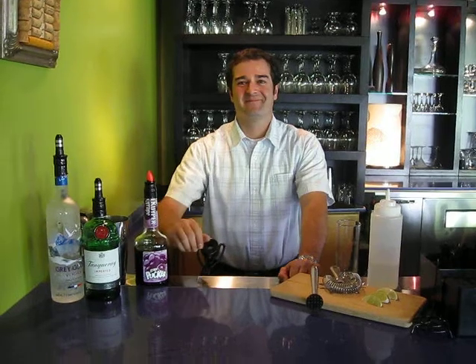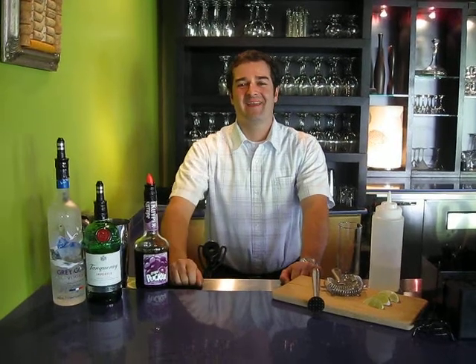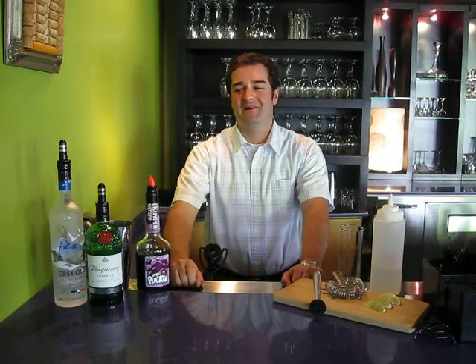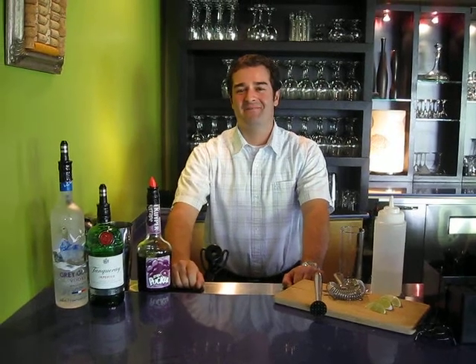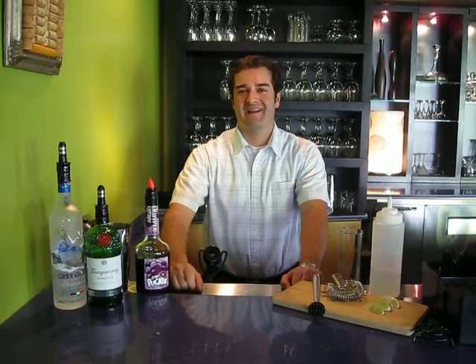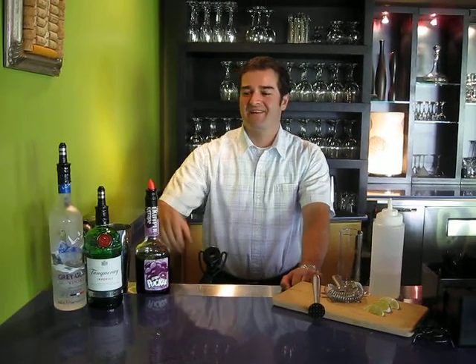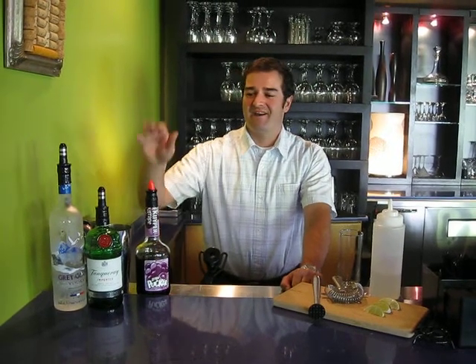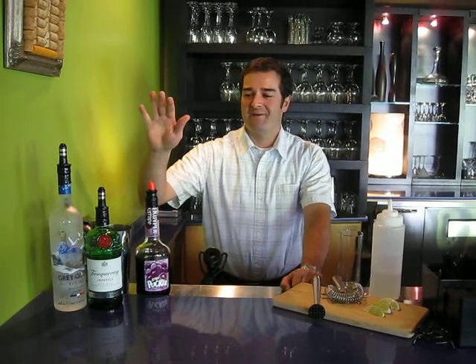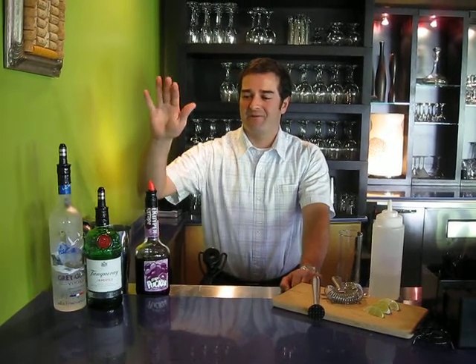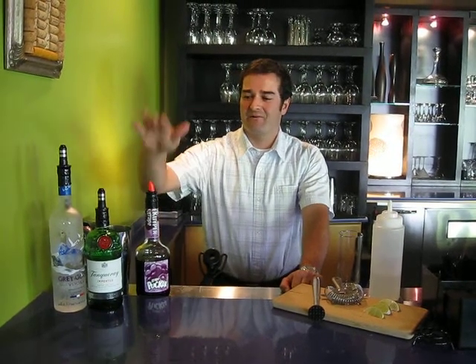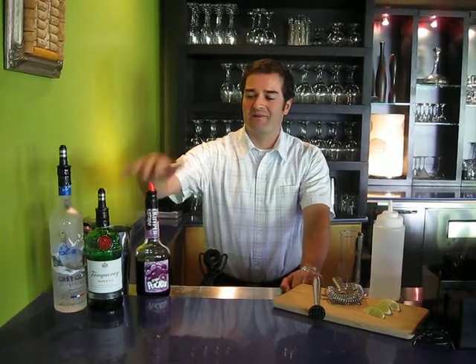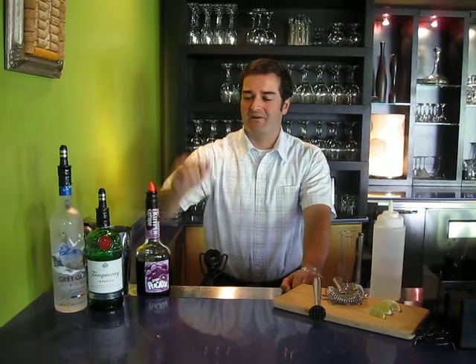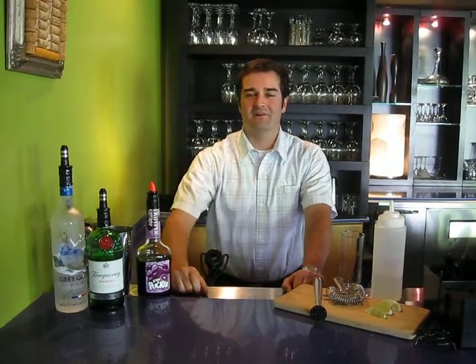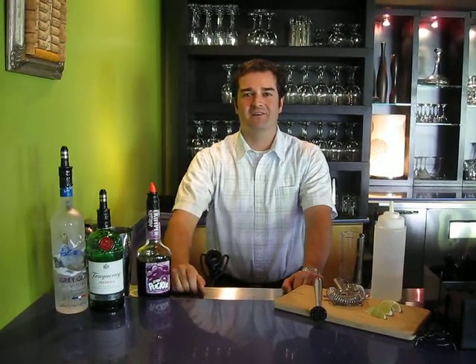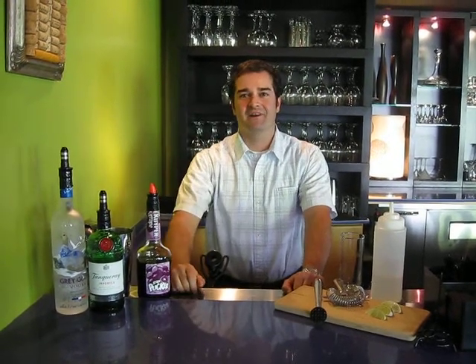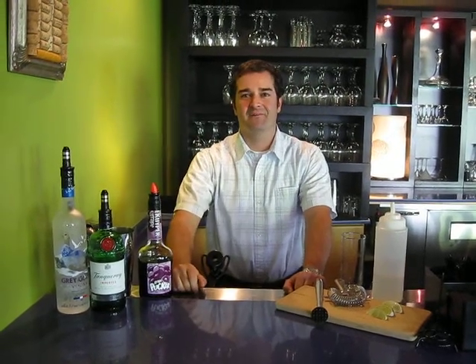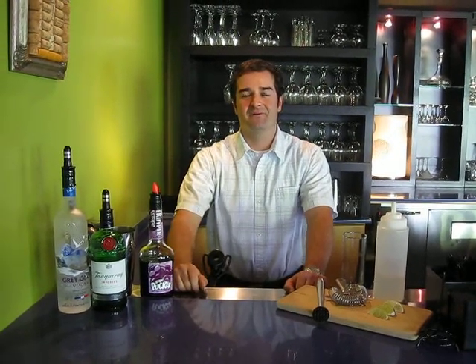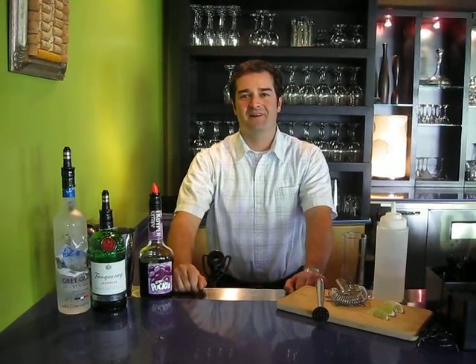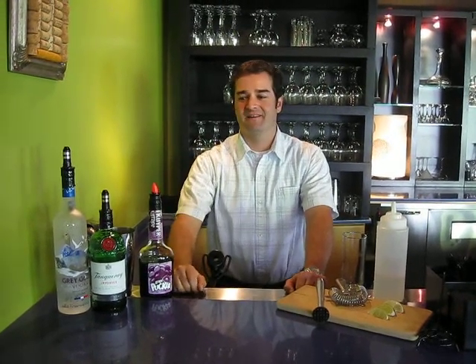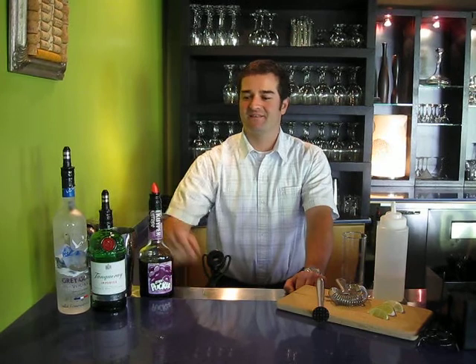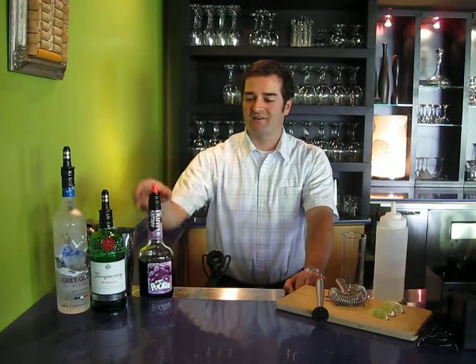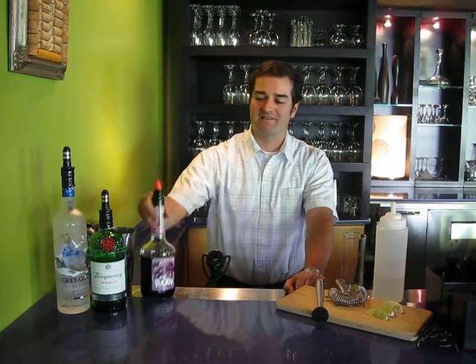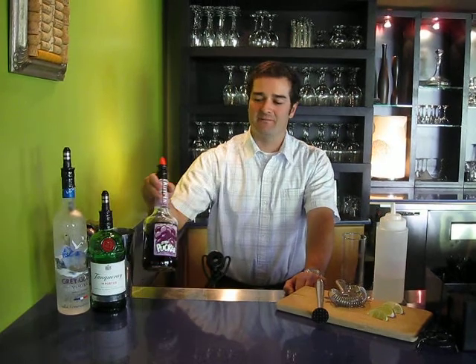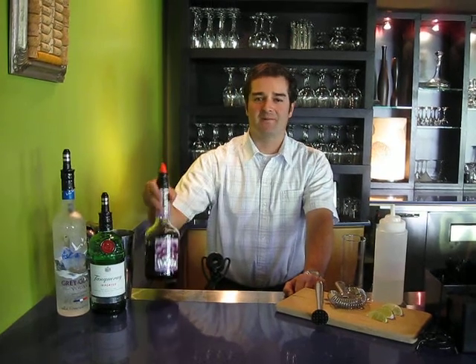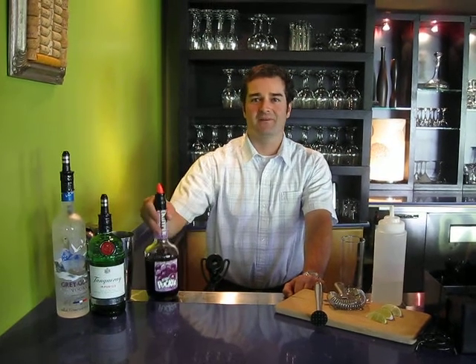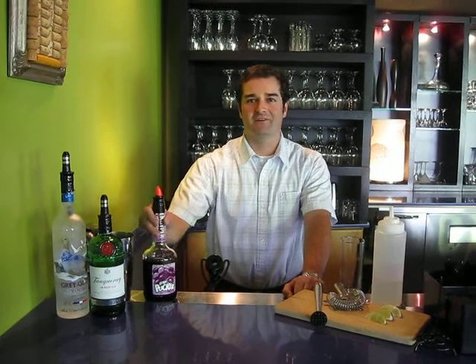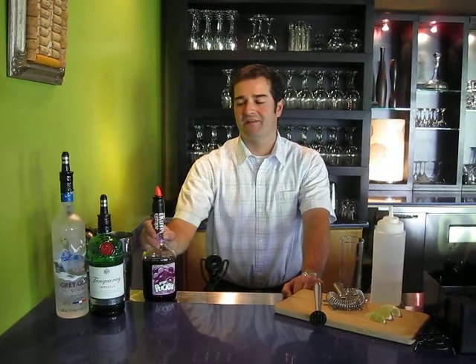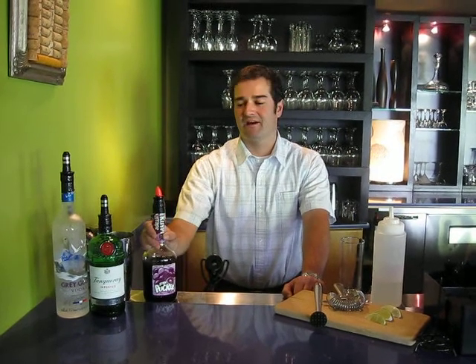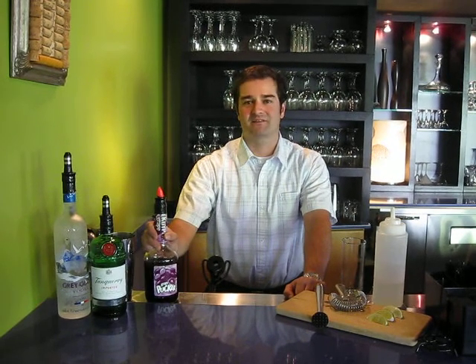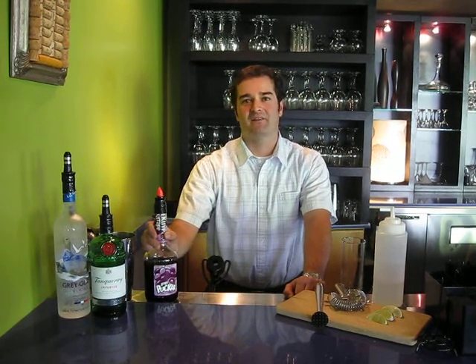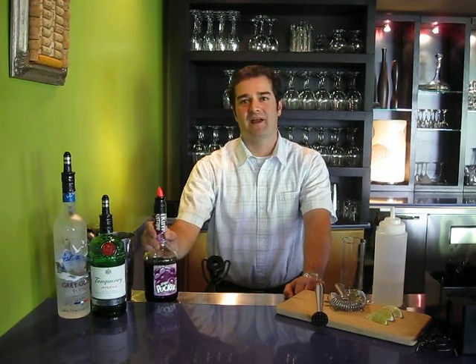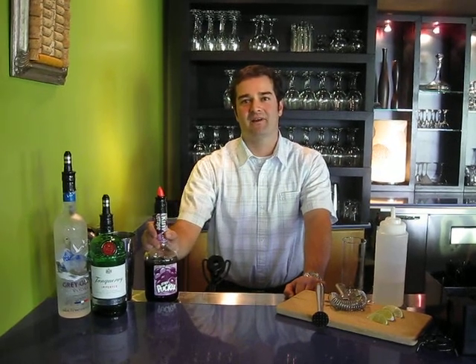Hey, welcome back. We're now going to focus on drink number two at Faustina. This is our second most popular drink in the house. It's called the Lime Ricky.